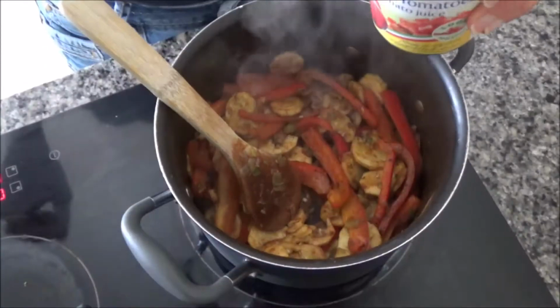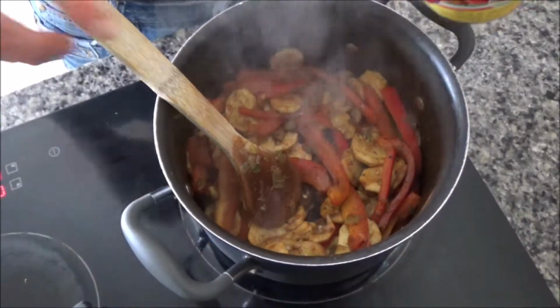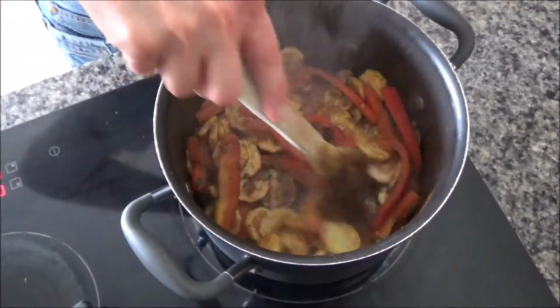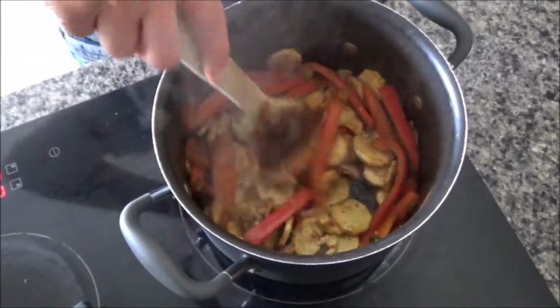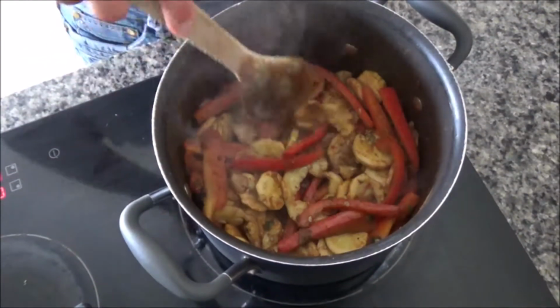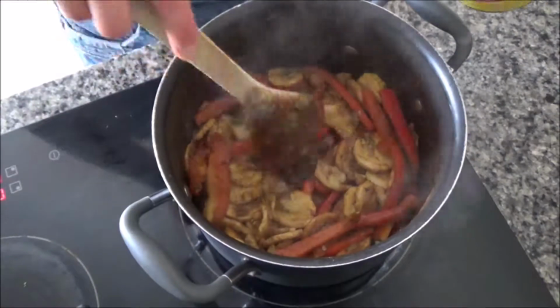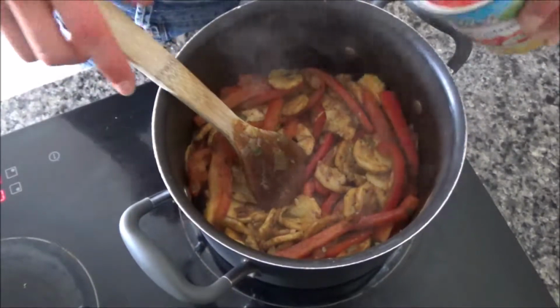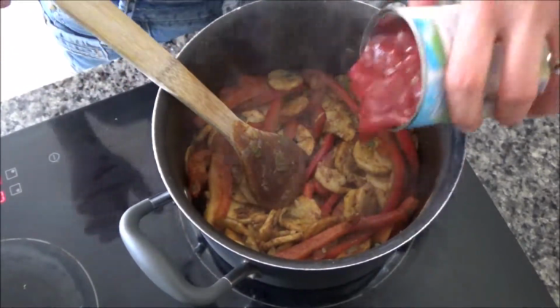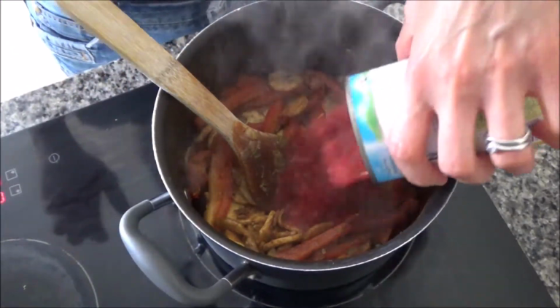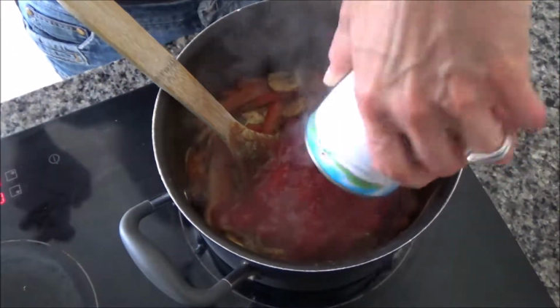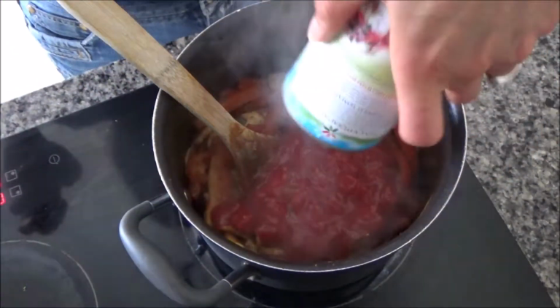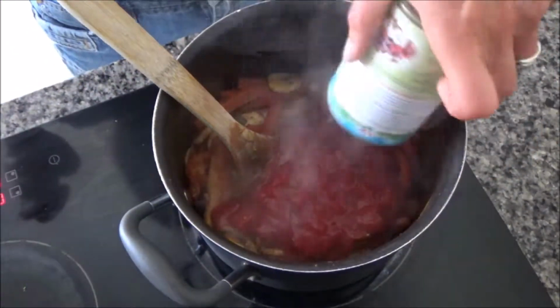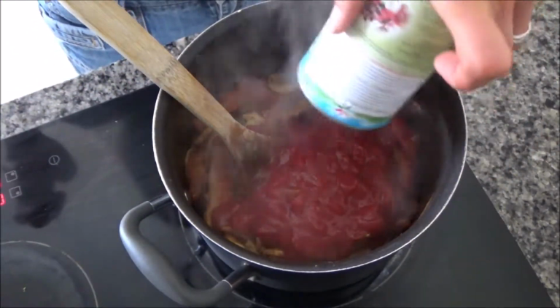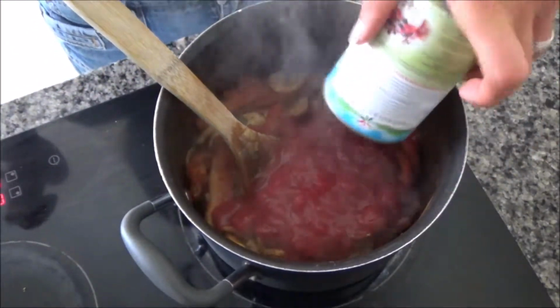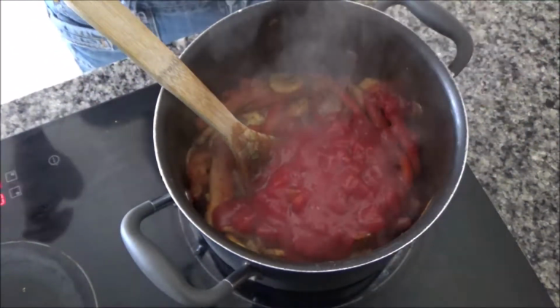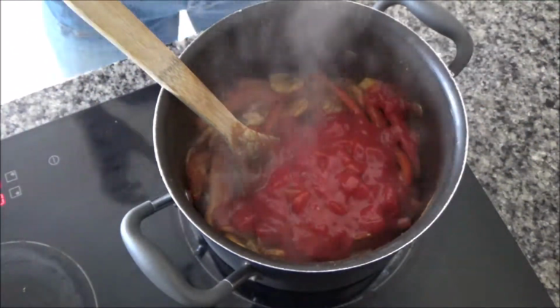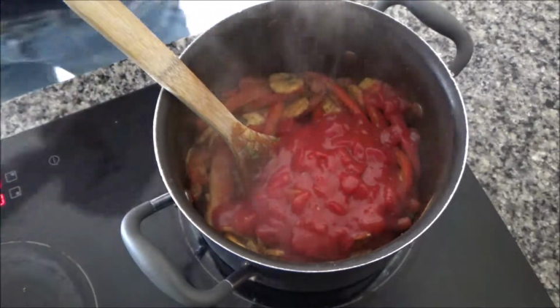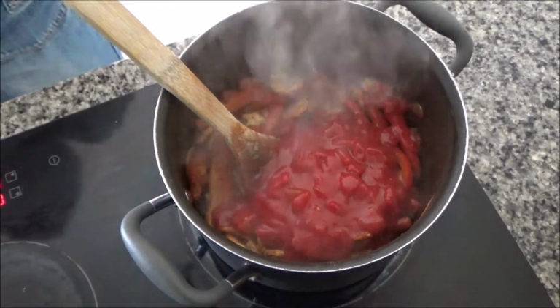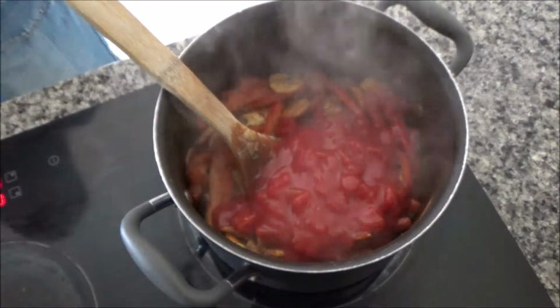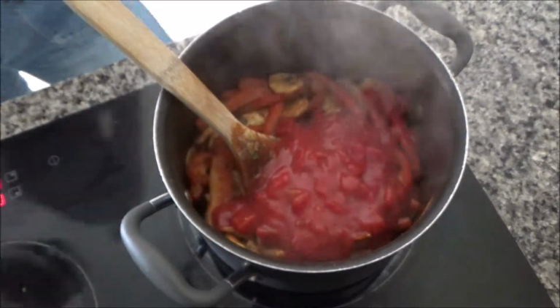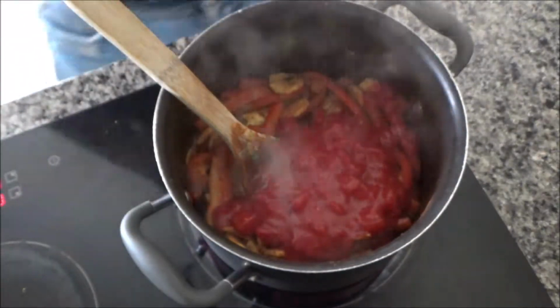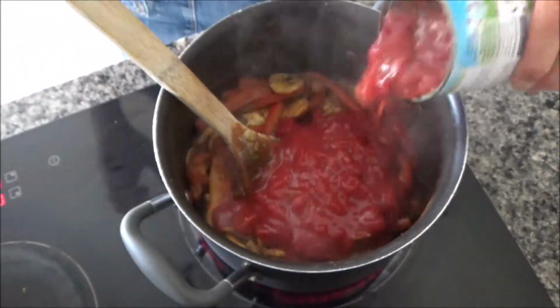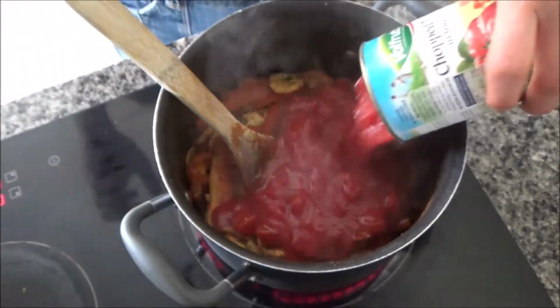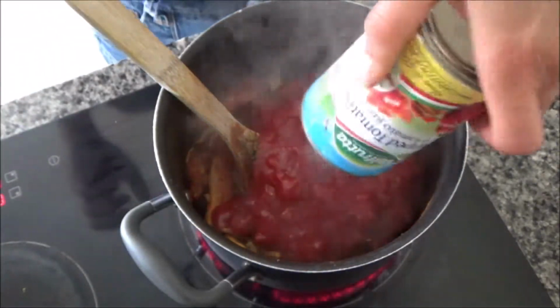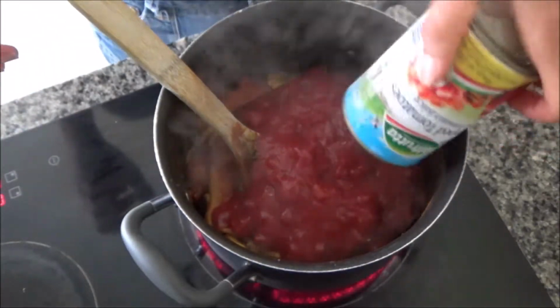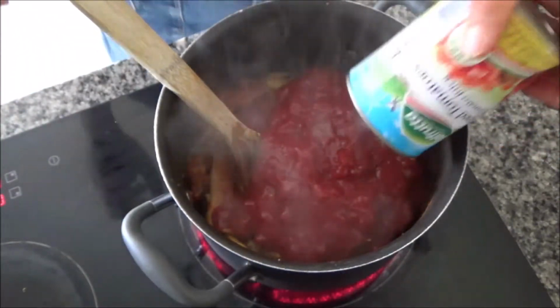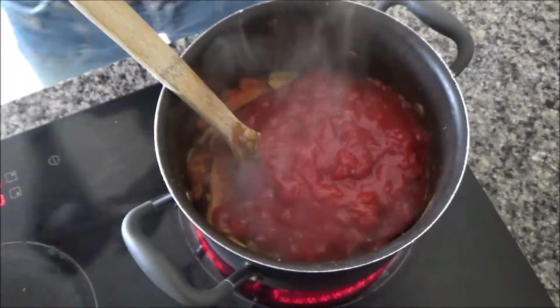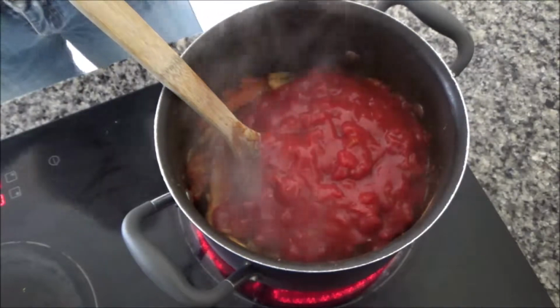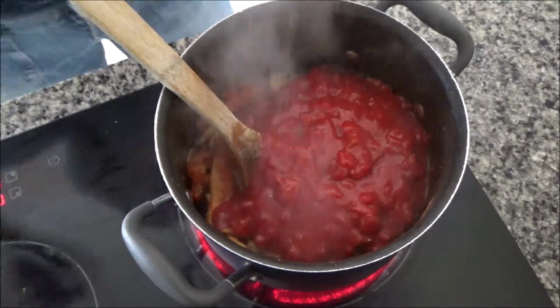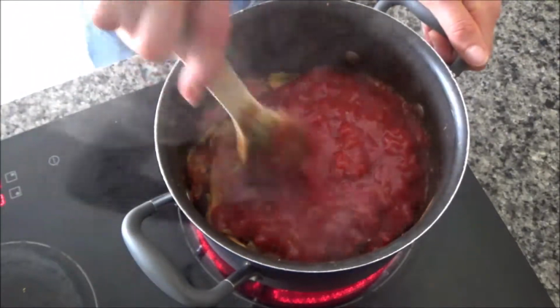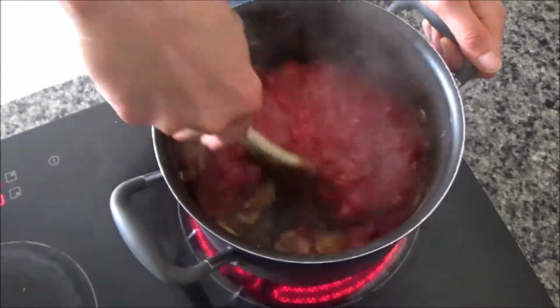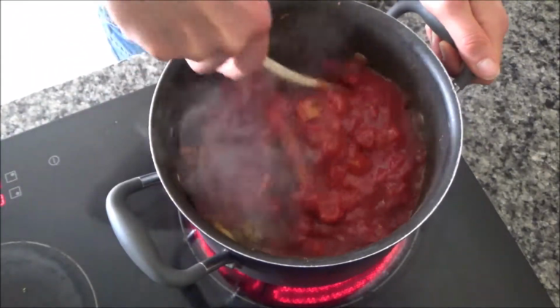That's been in the pan for a couple of minutes and it all smells really good. Now I'm going to add two tins of chopped tomatoes — in they go. I'm going to give these a stir as well.